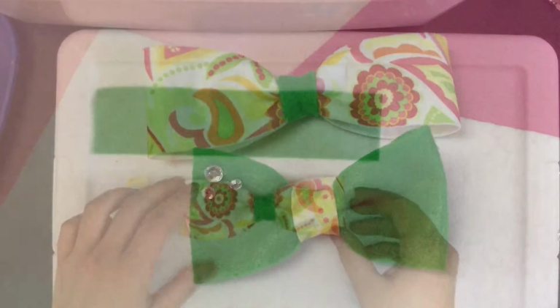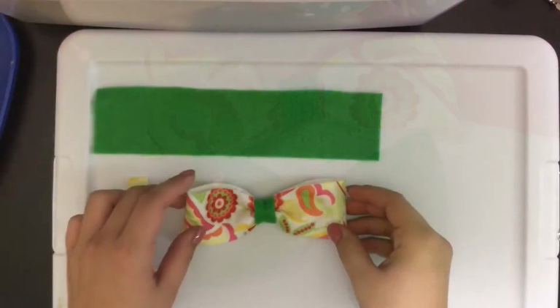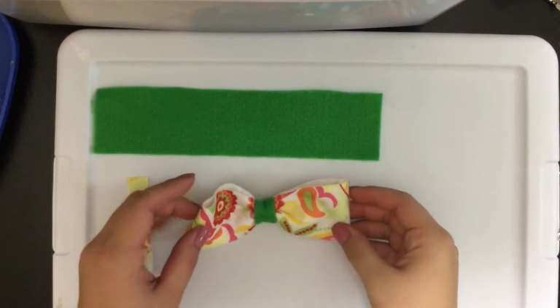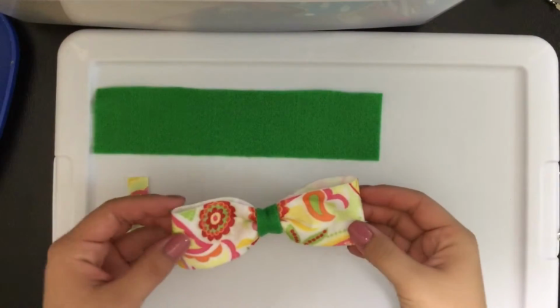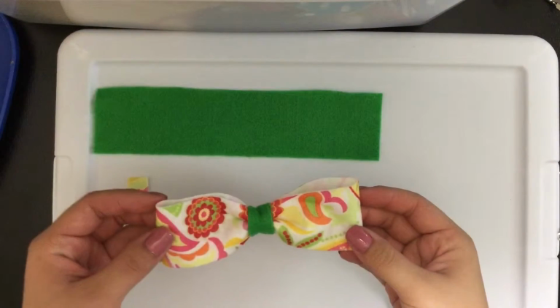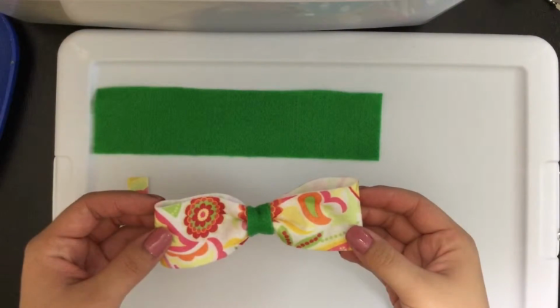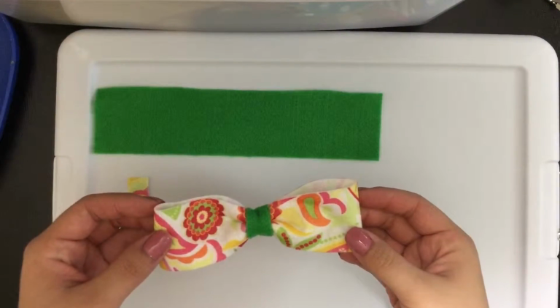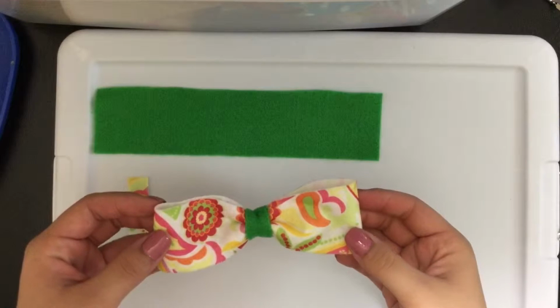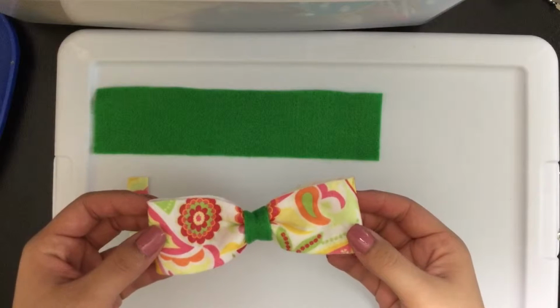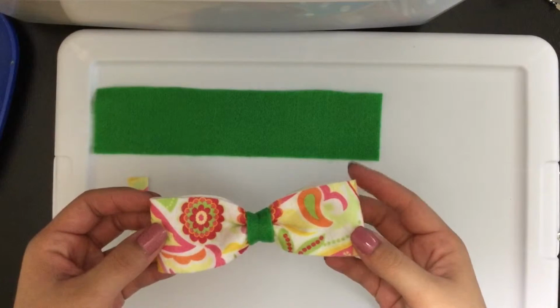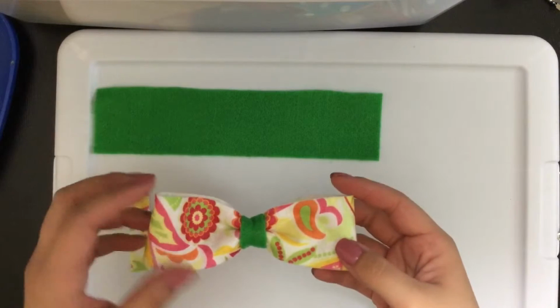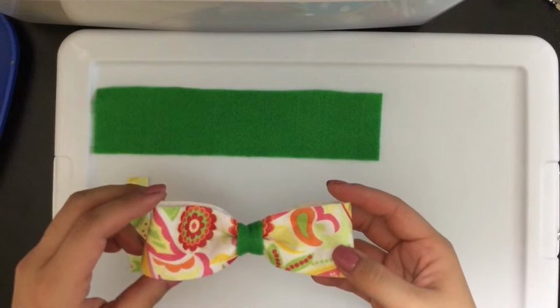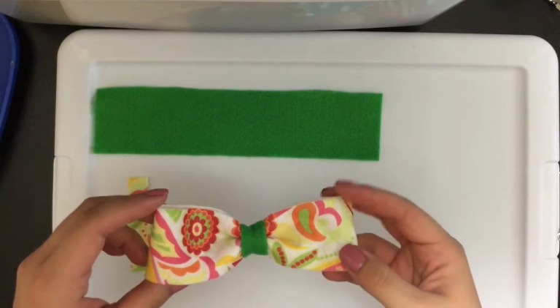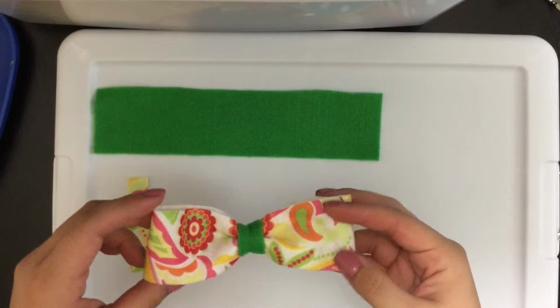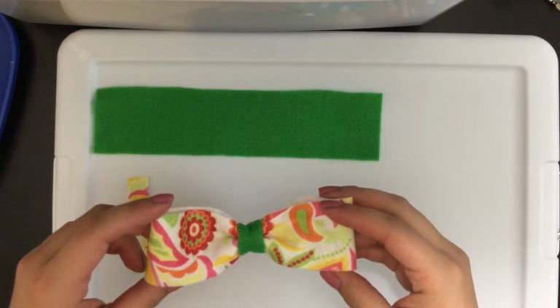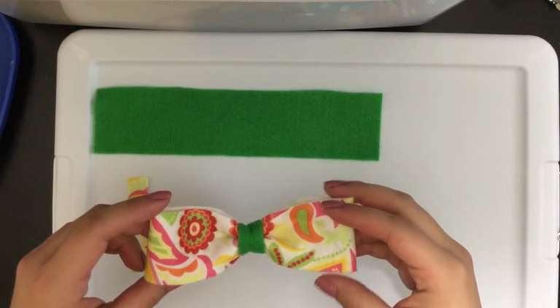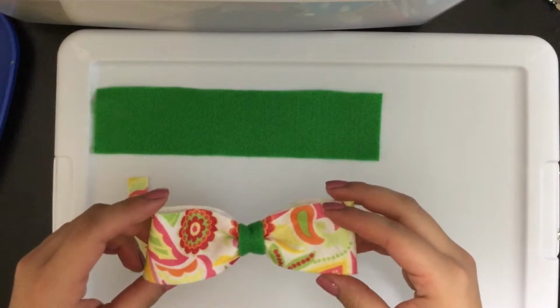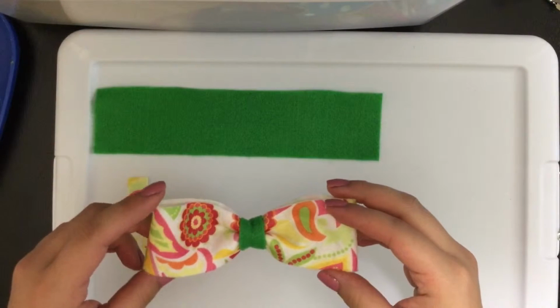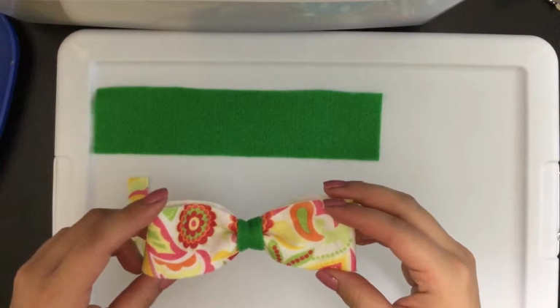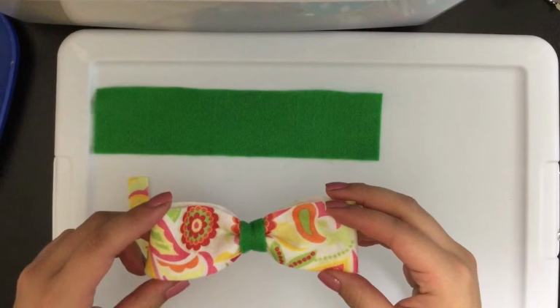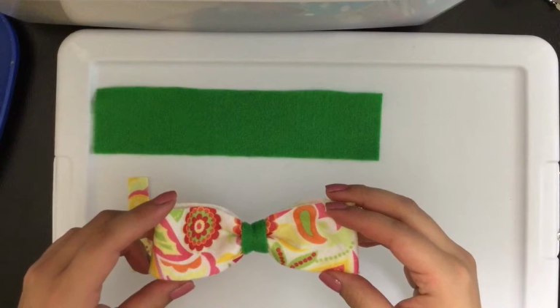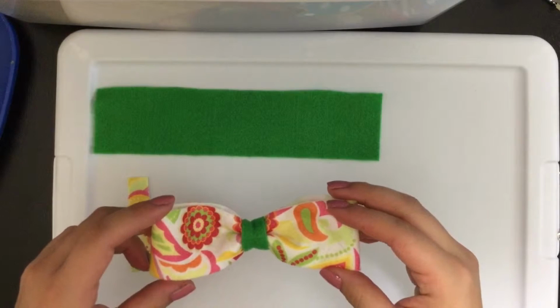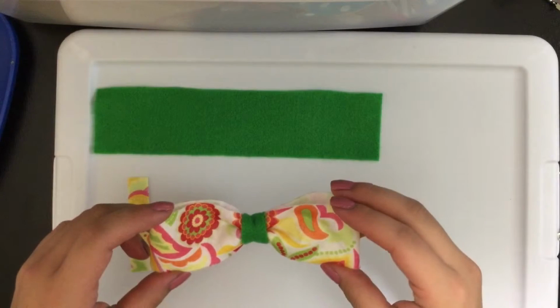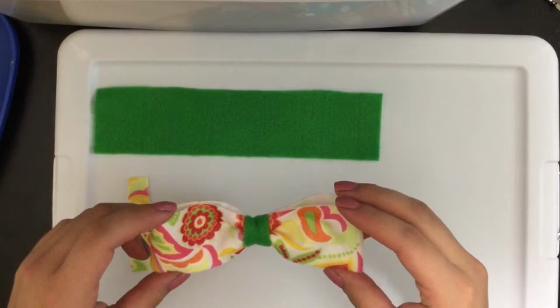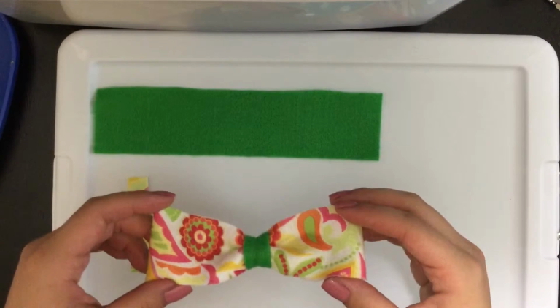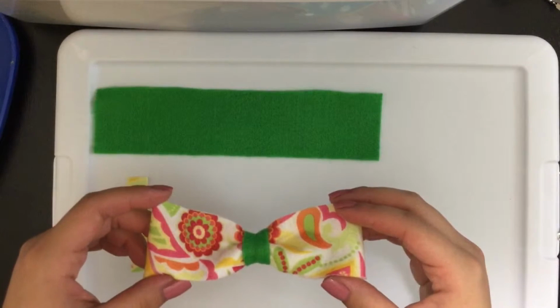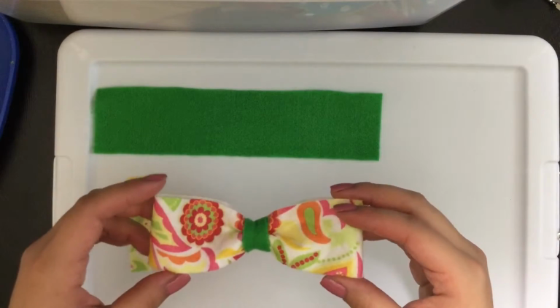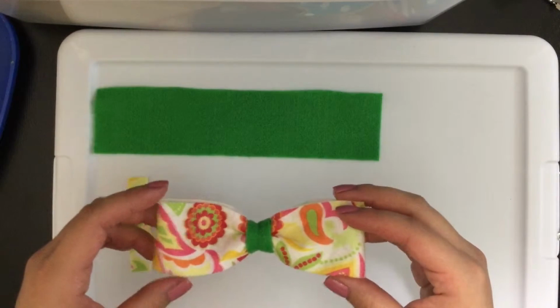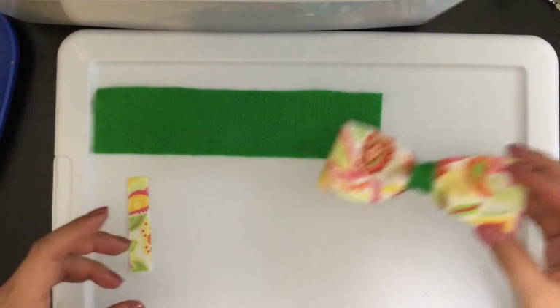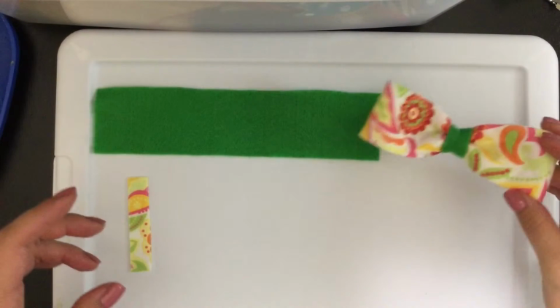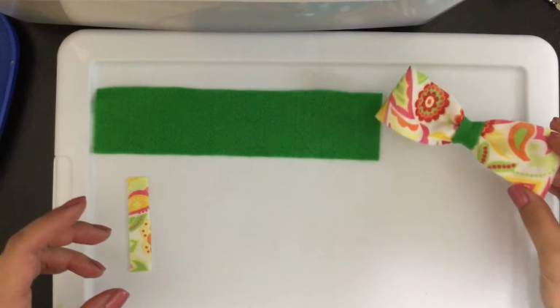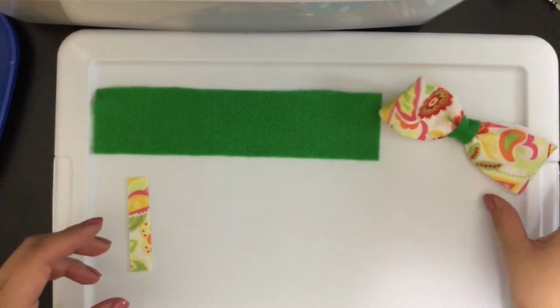Hey guys, welcome back to Crafting Princesses. Today we will be making felt hair bows in our first episode of the felt series. Here is a finished felt bow which measures at five and a half inches long.